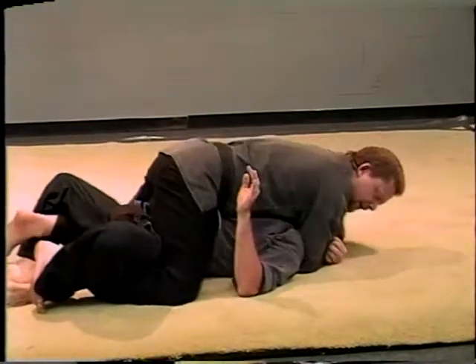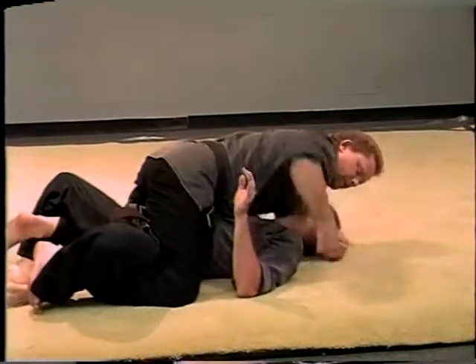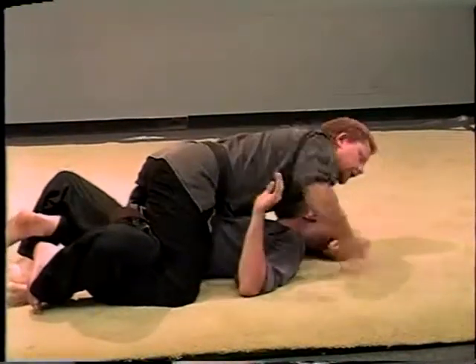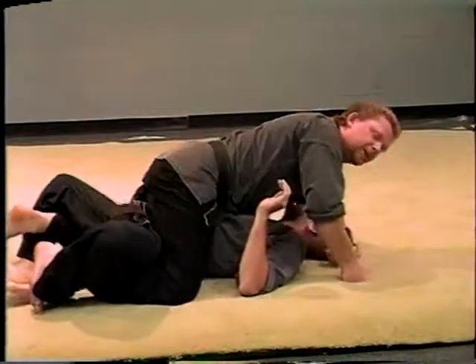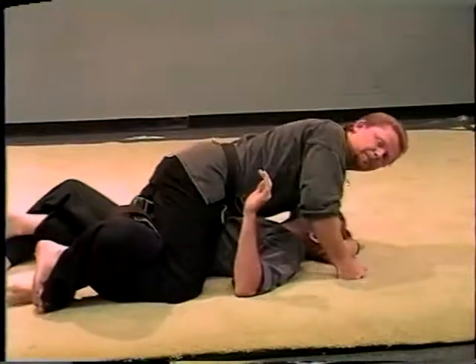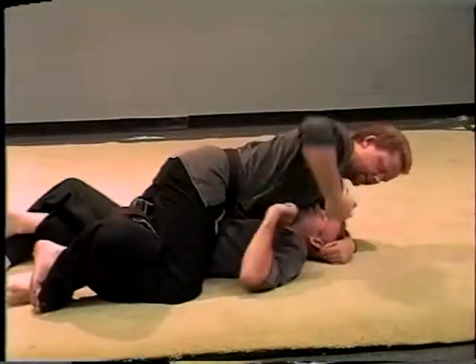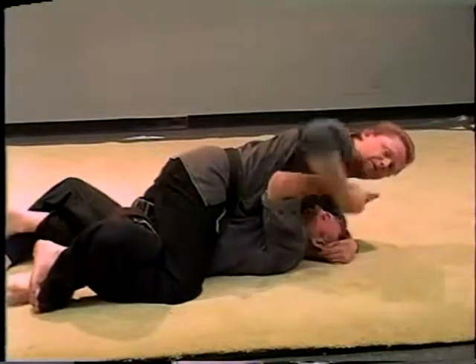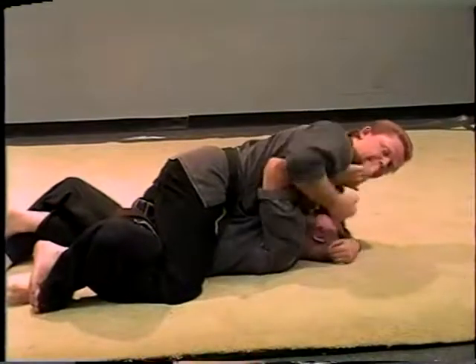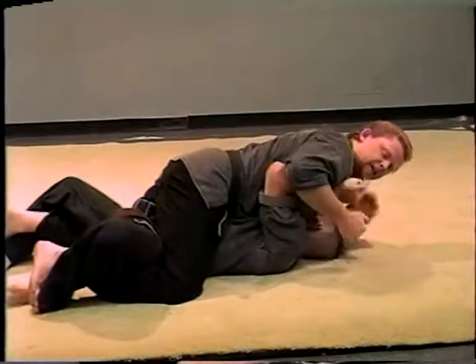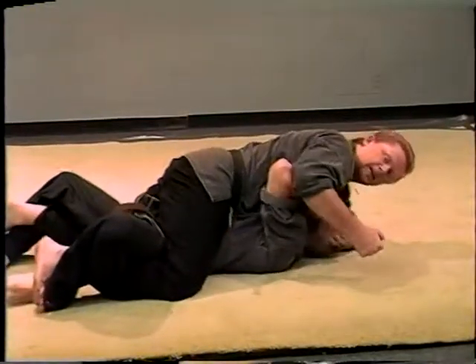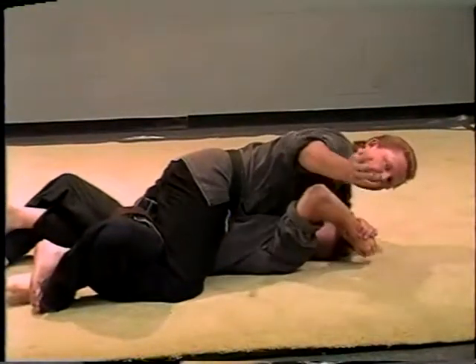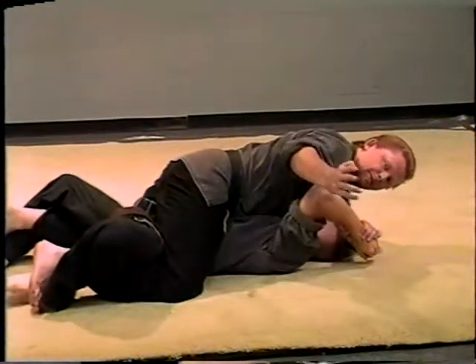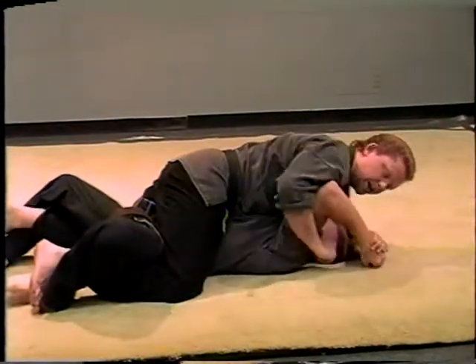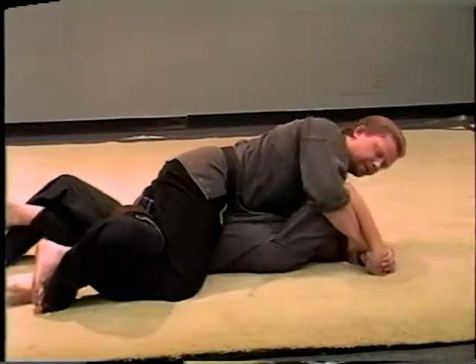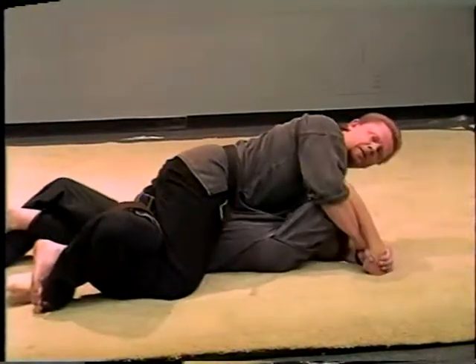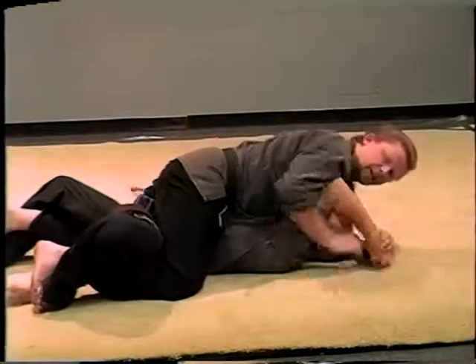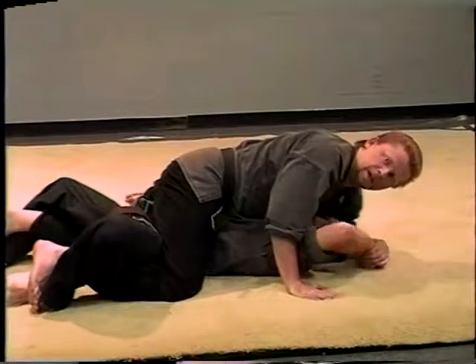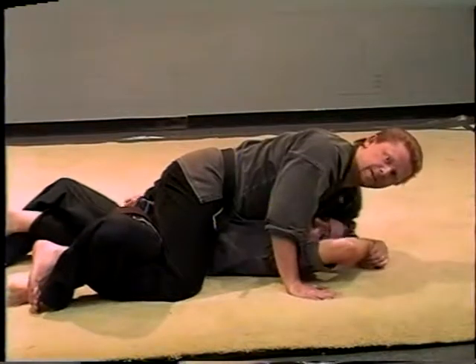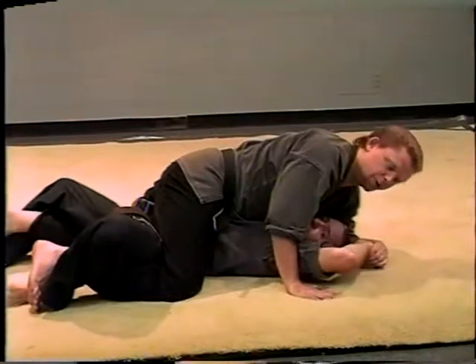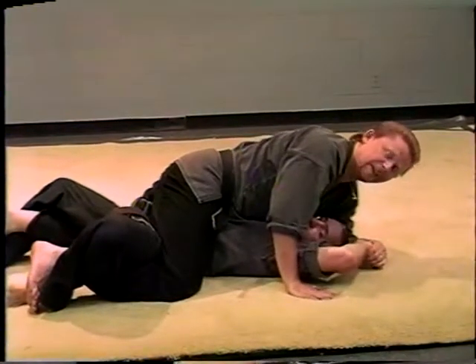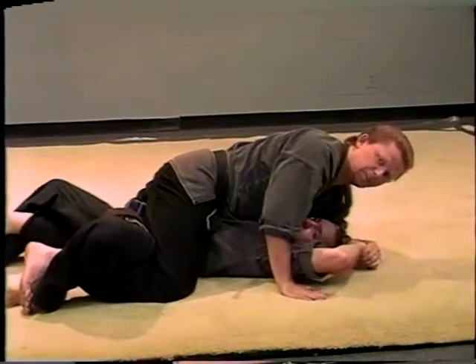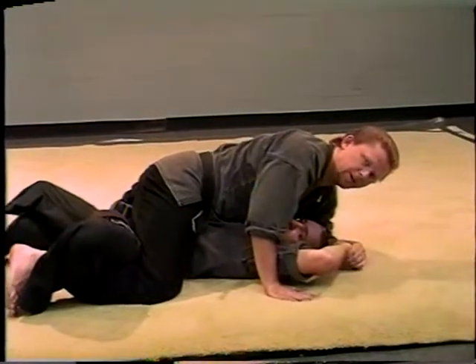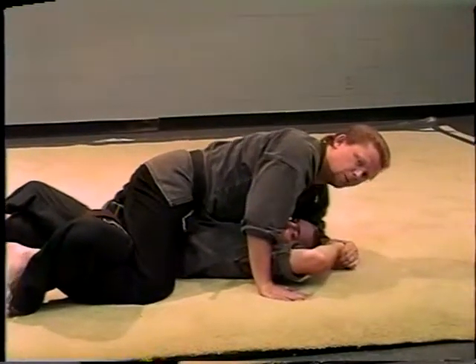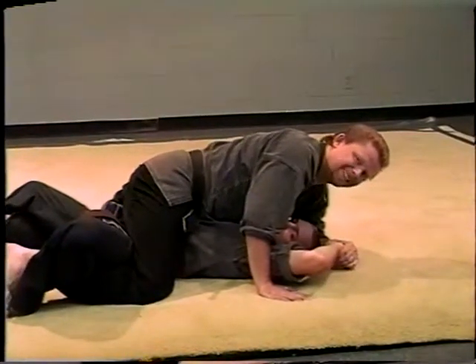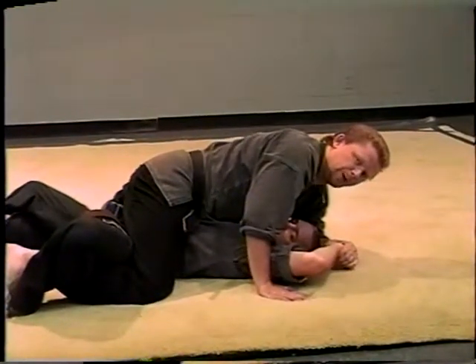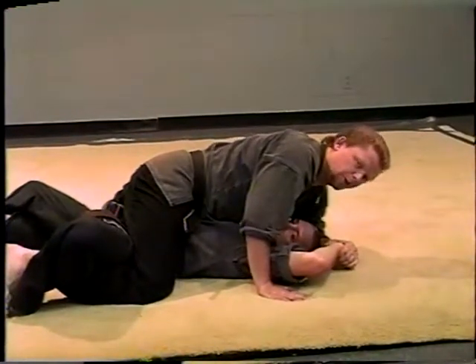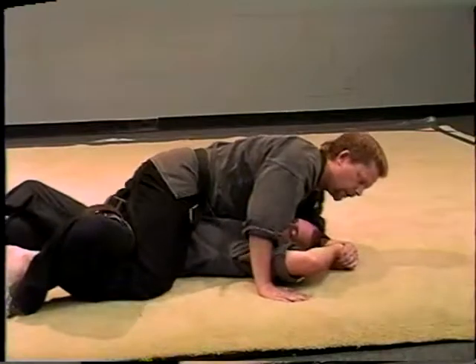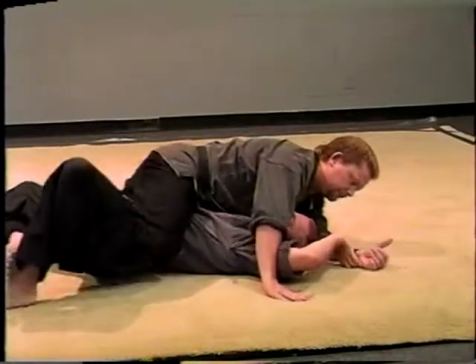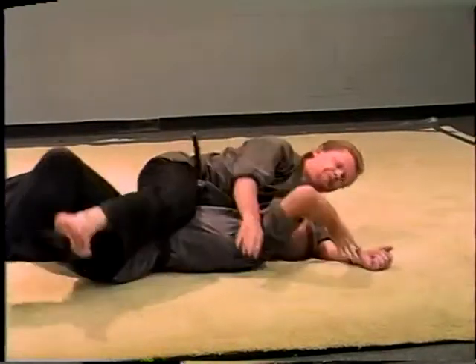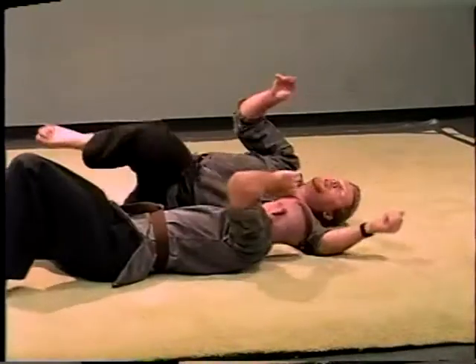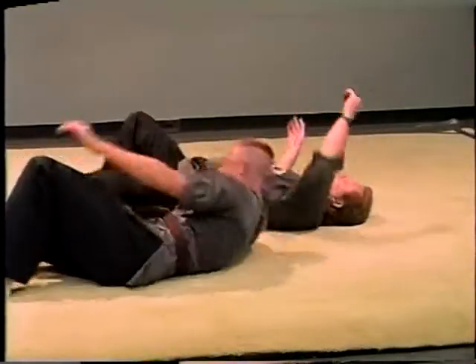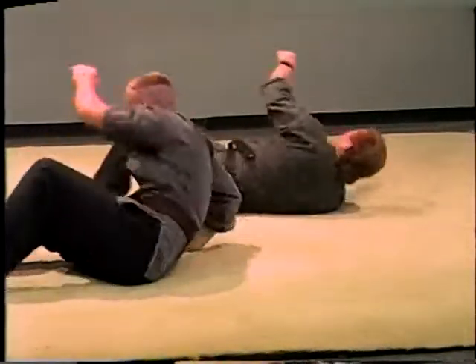Now he's going to want to try to keep his hands up here to keep me from doing this. That would allow me to put arm locks on anything I want to do, but that's not the point — we're just escaping the guard right now. That is technique one.